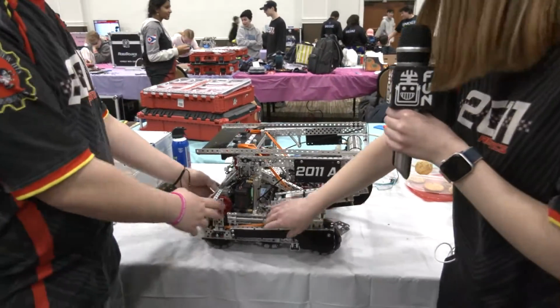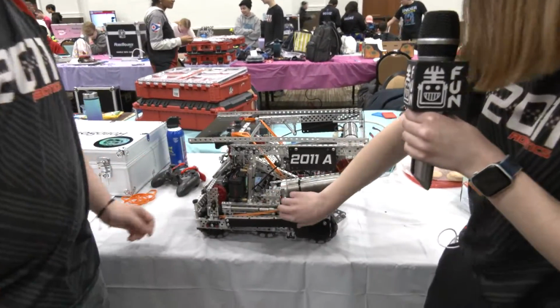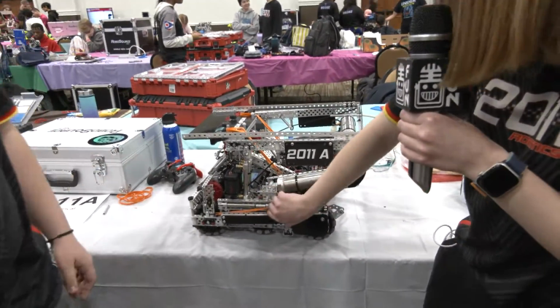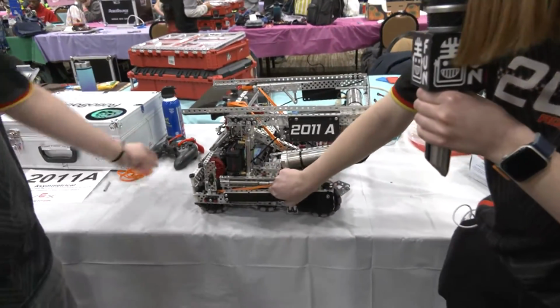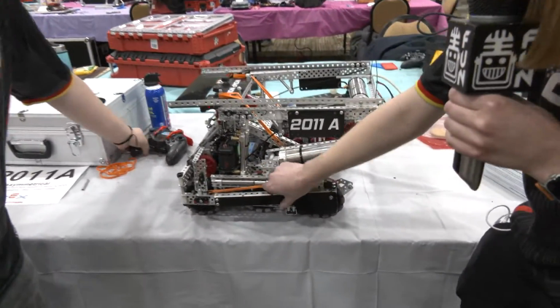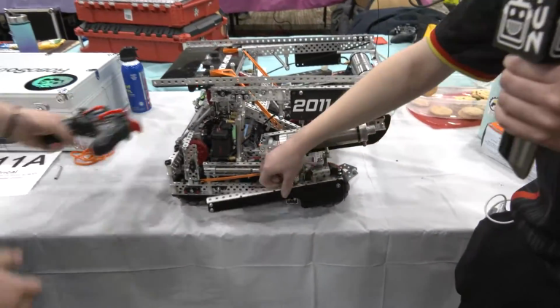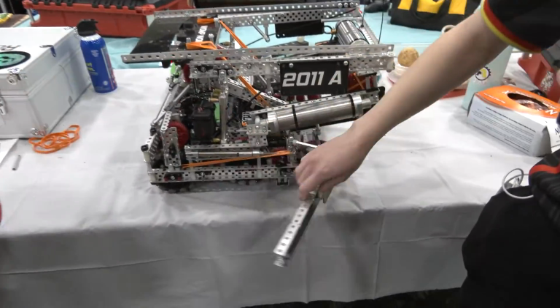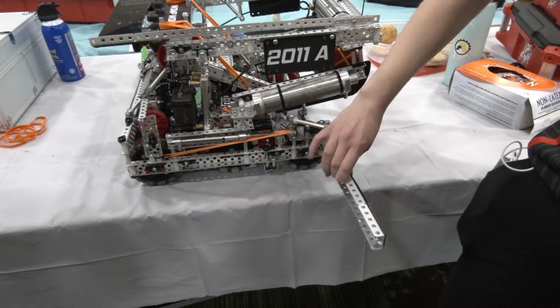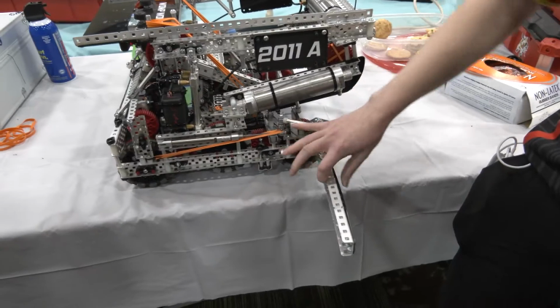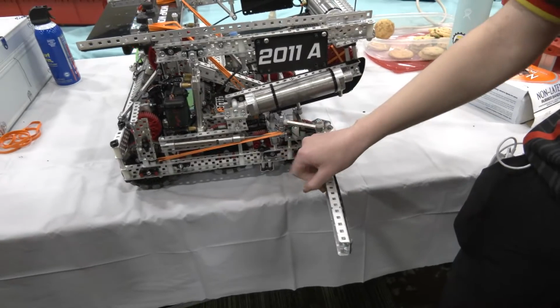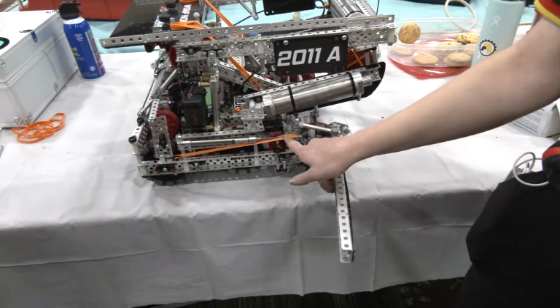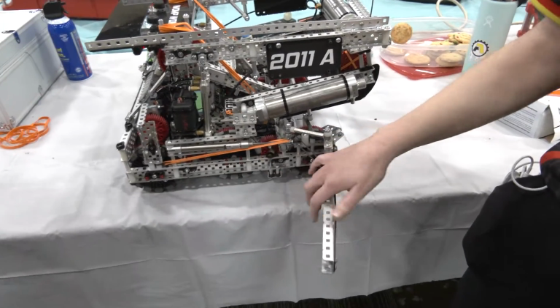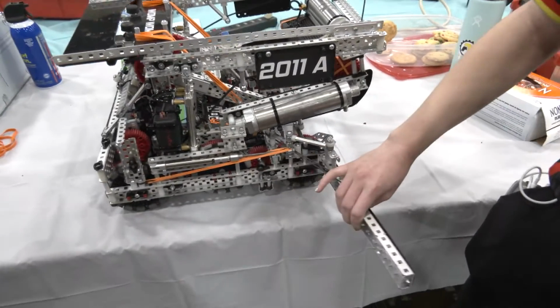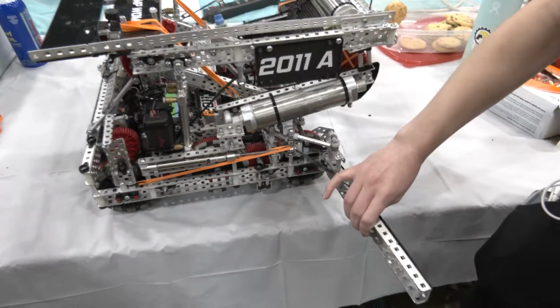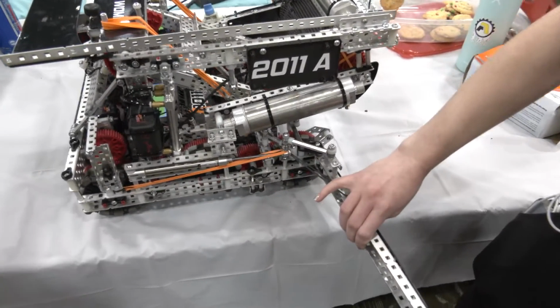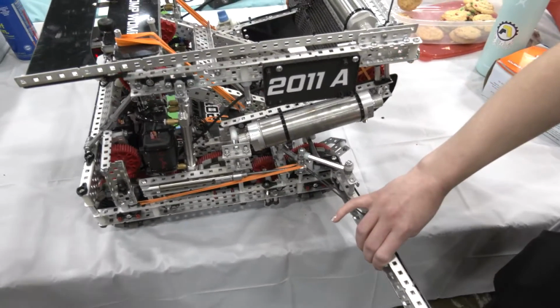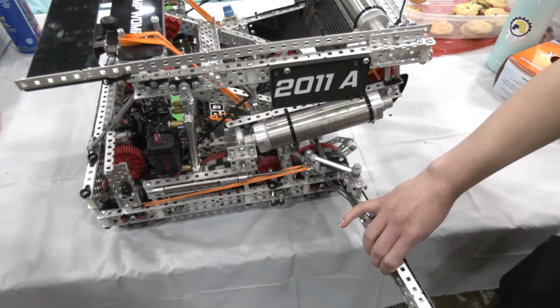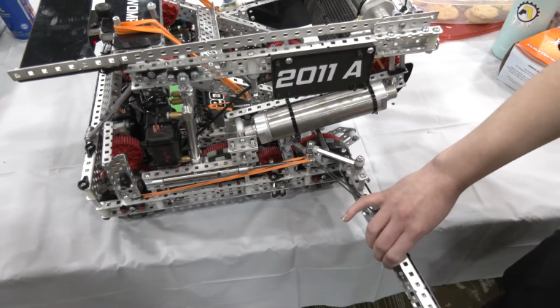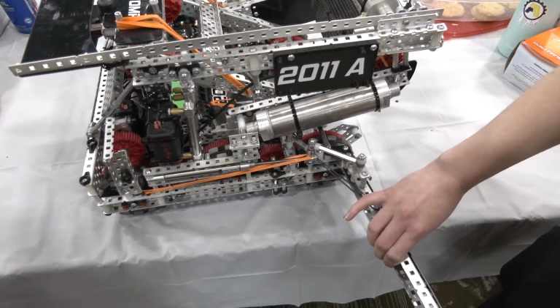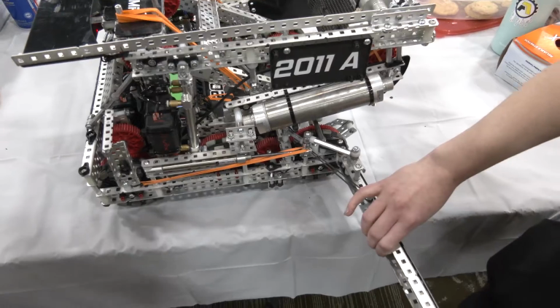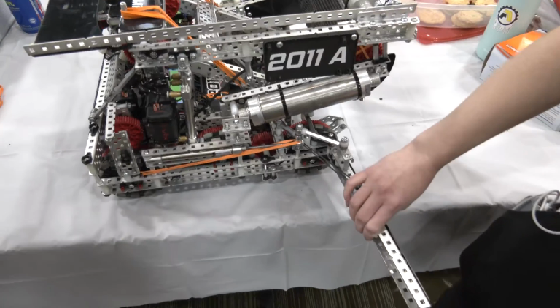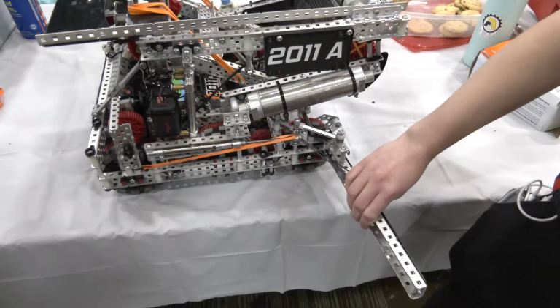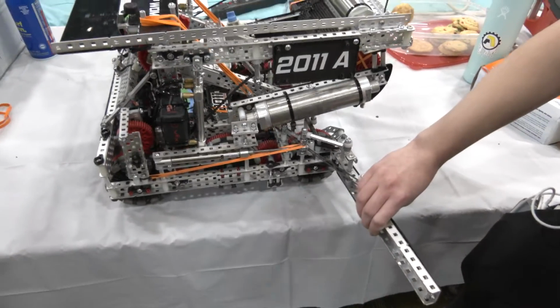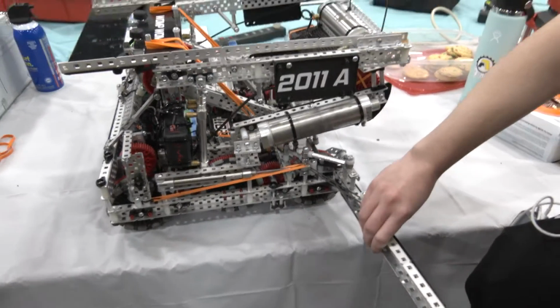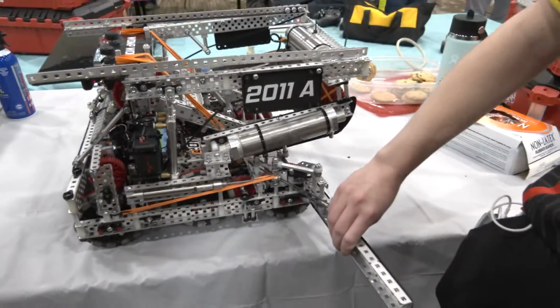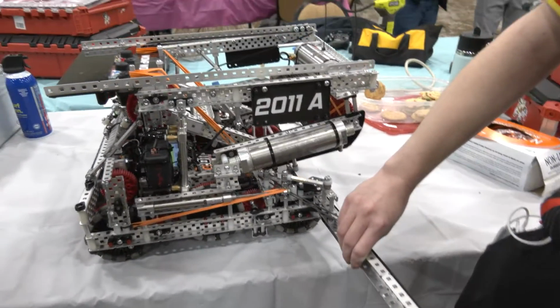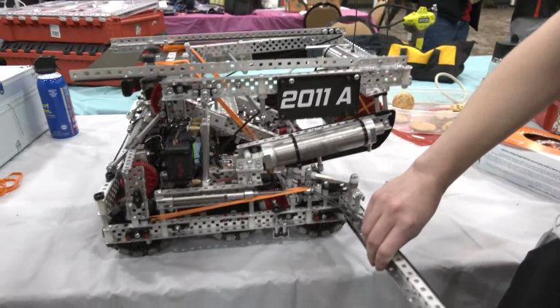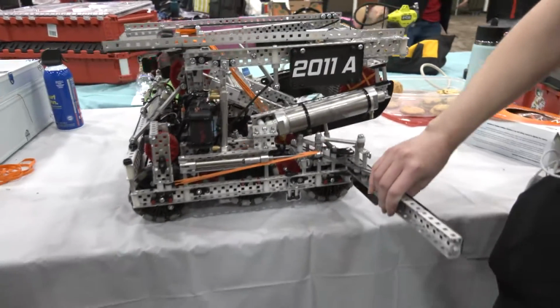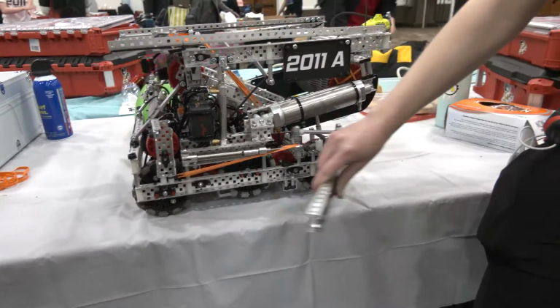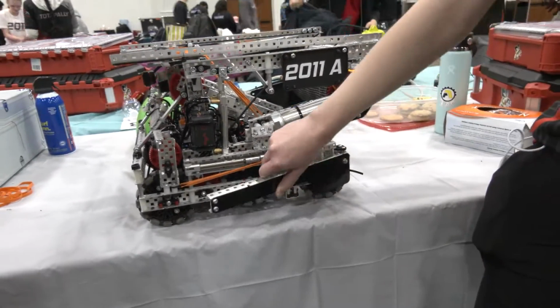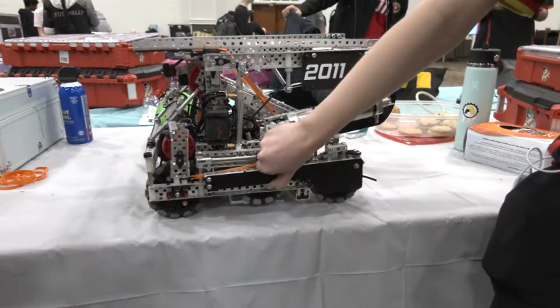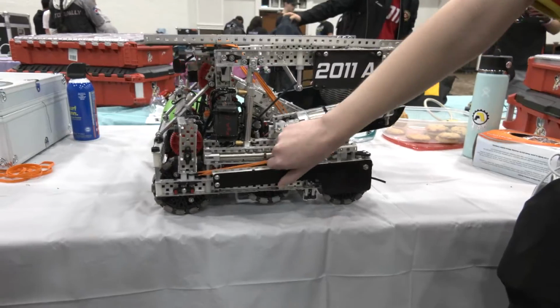Also attached to our drivetrain, we have our wings. These use a piston to extend outward so that we have a flat surface to push the tri-balls in when we have a large grouping of them in front of the goal, and then it uses rubber band tension to pull it back in.